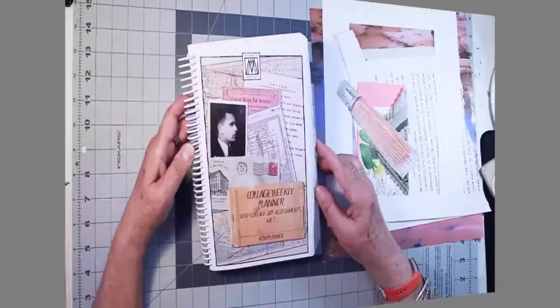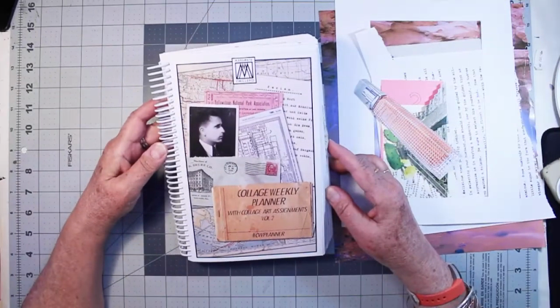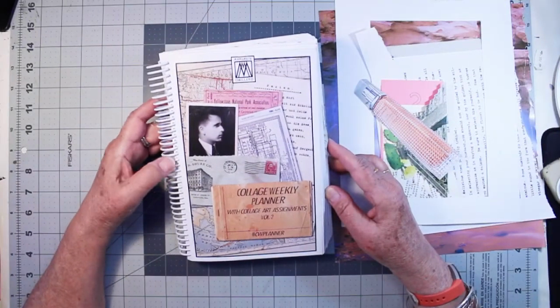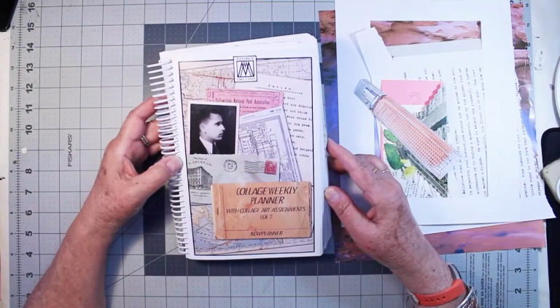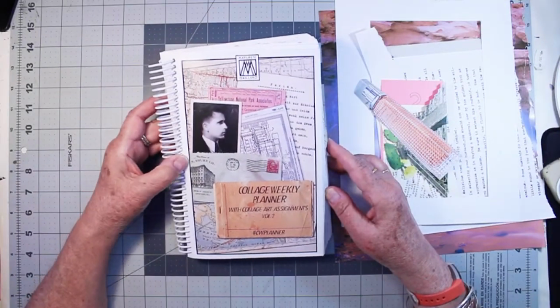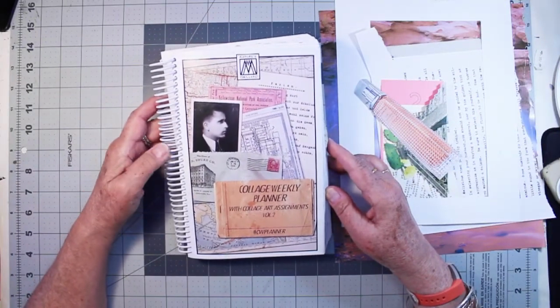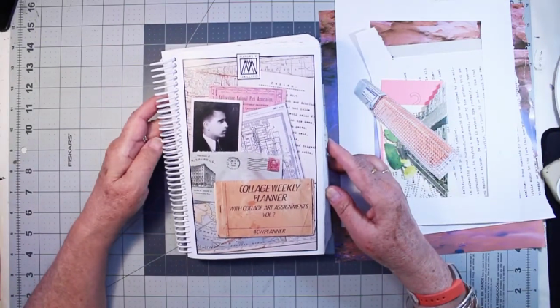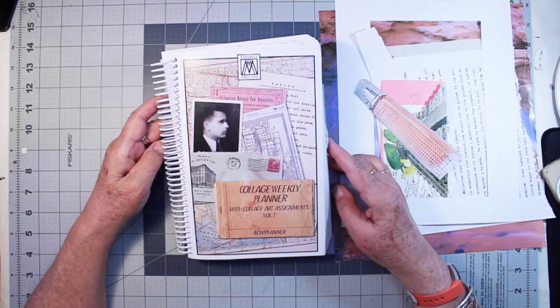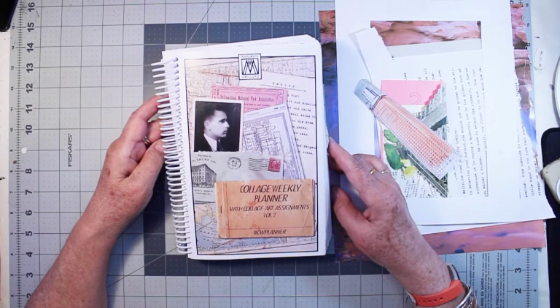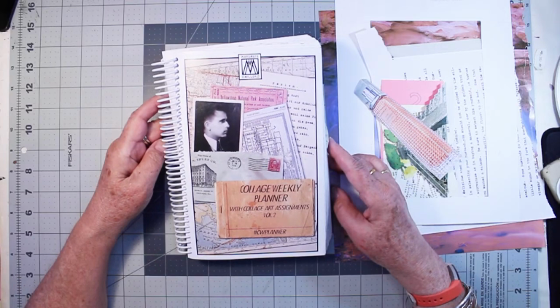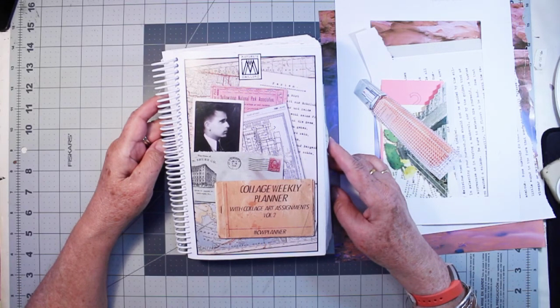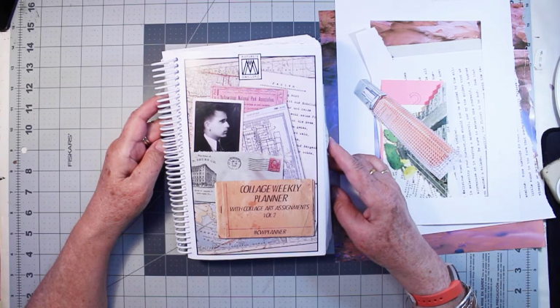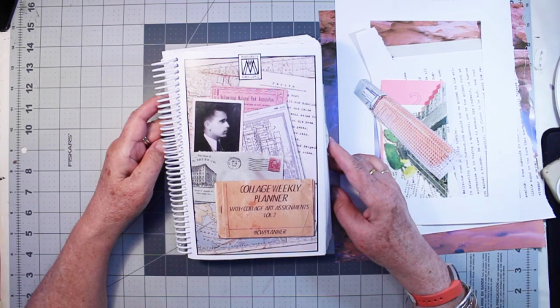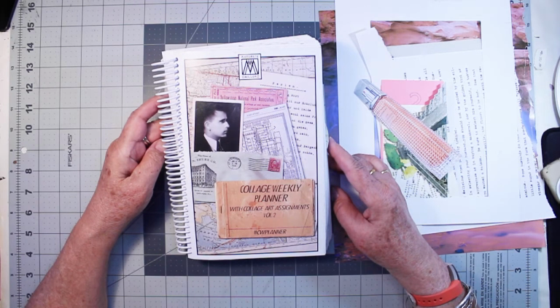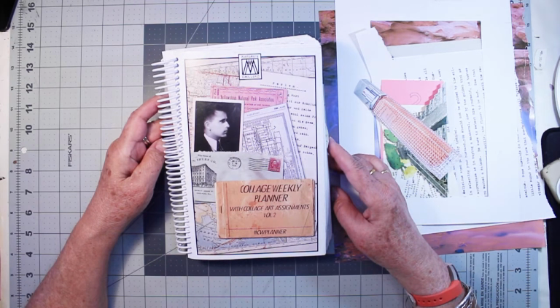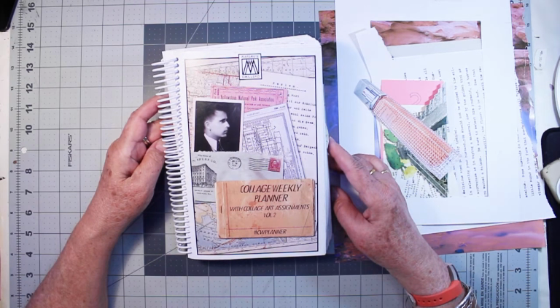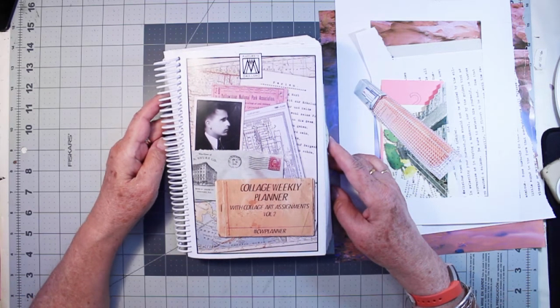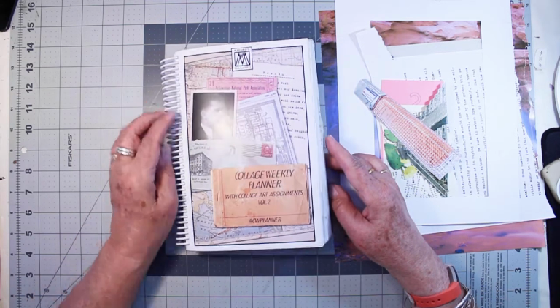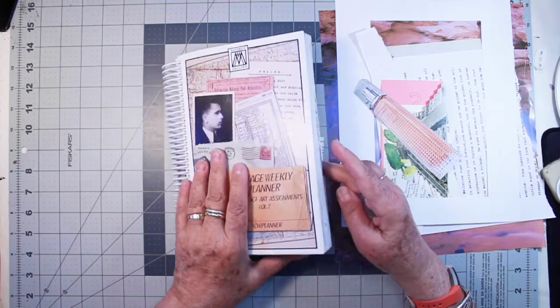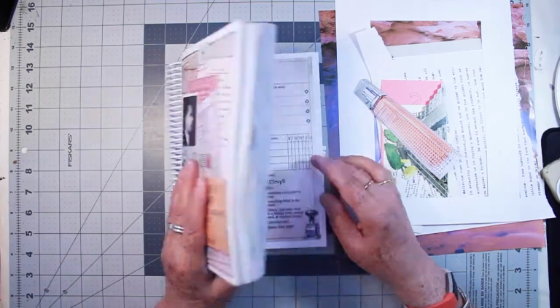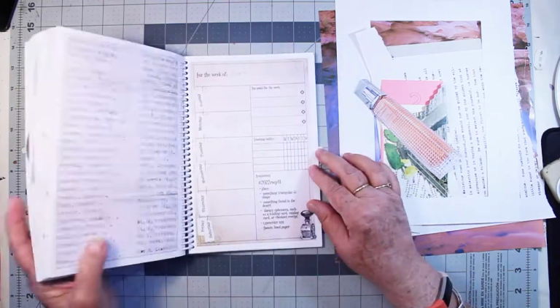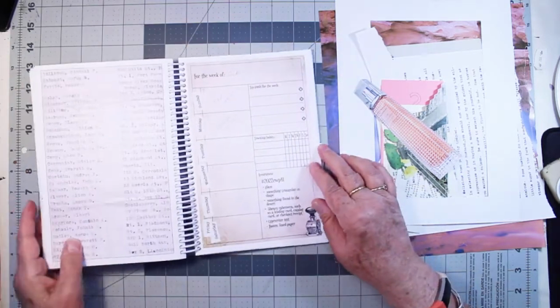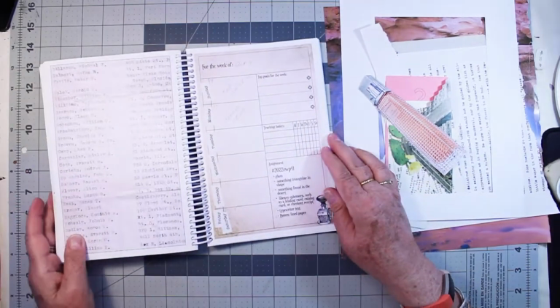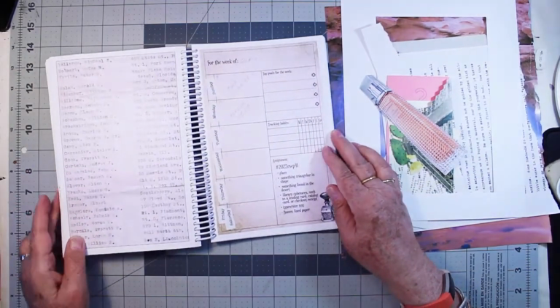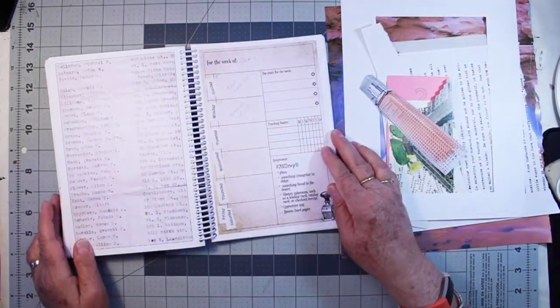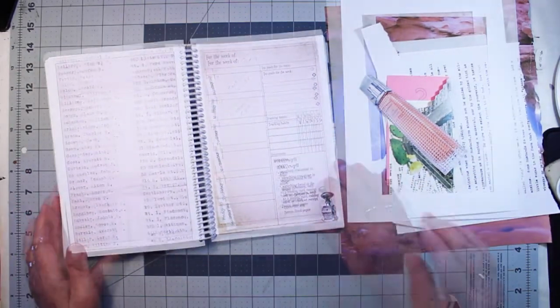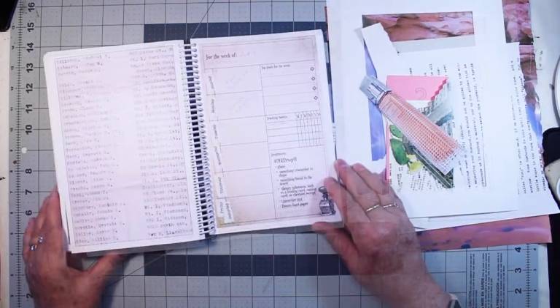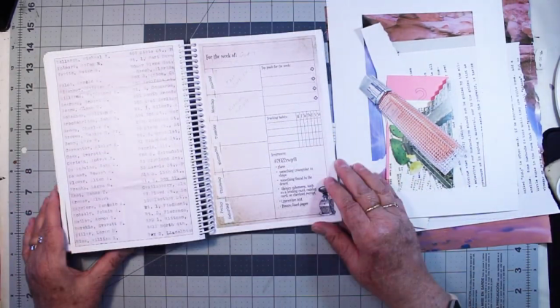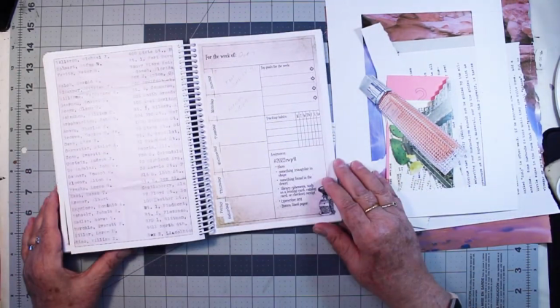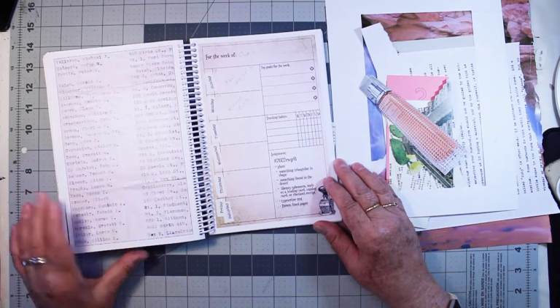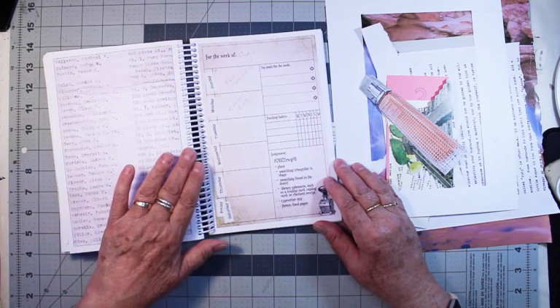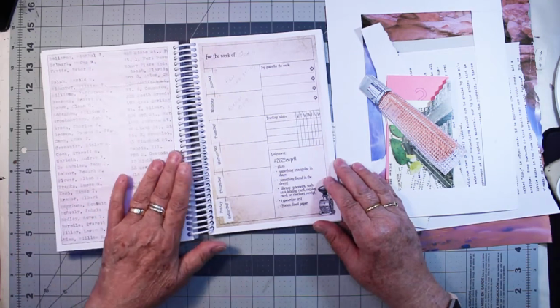Hi, this is Kris. Today I'm working on week 41 in Marguerite Miller's Collage Weekly Planner. And after I do this collage, I'll show you the collages that I did since we were last together.